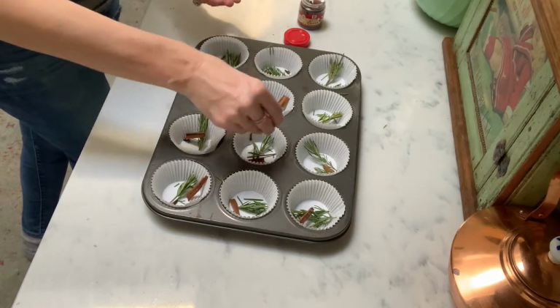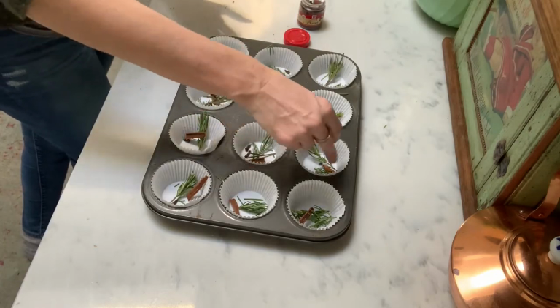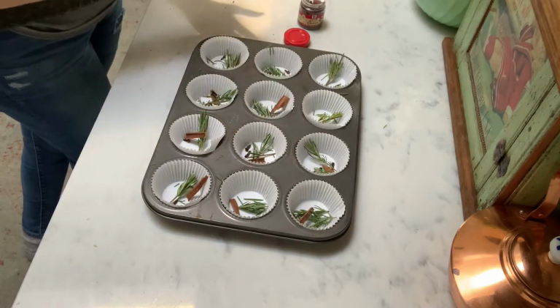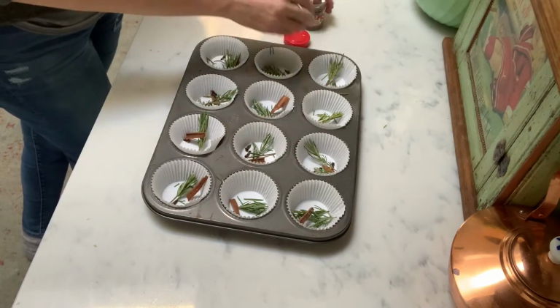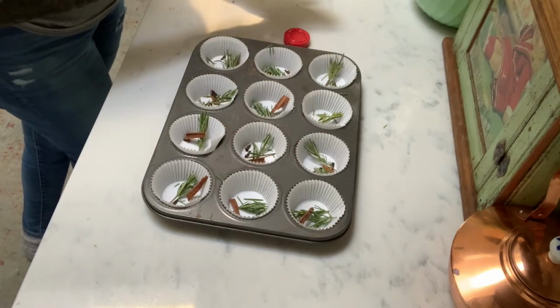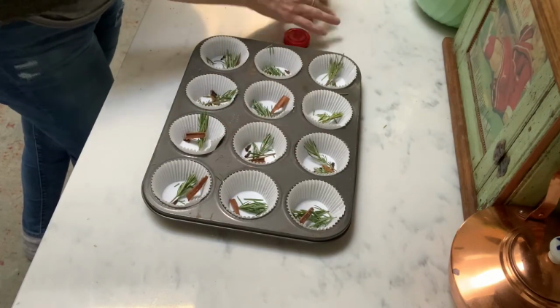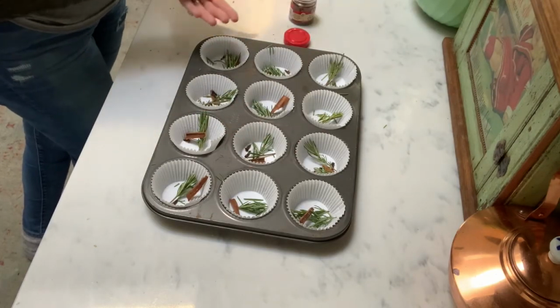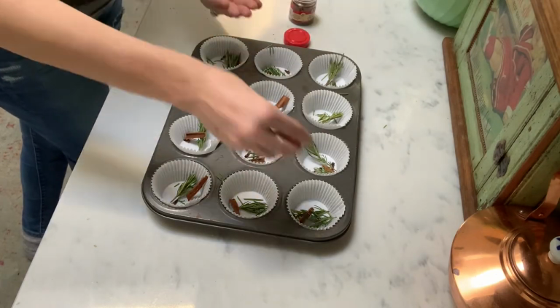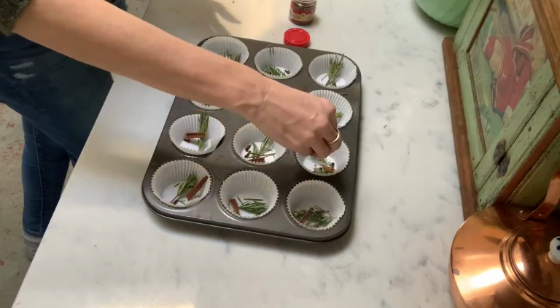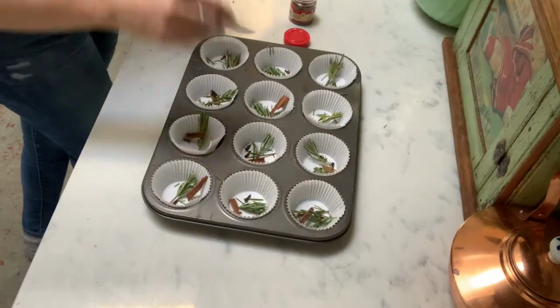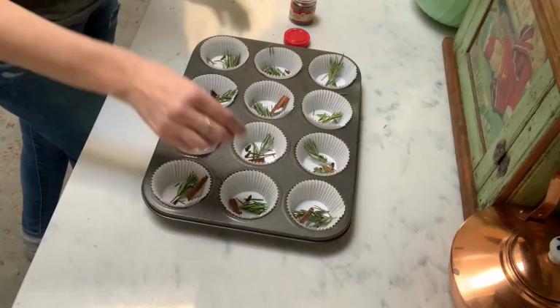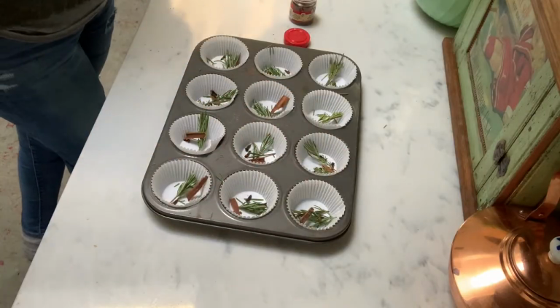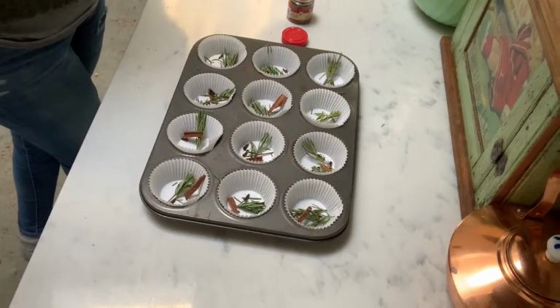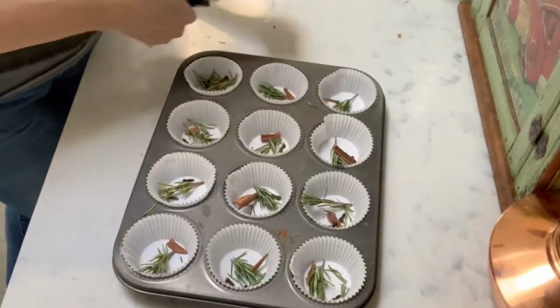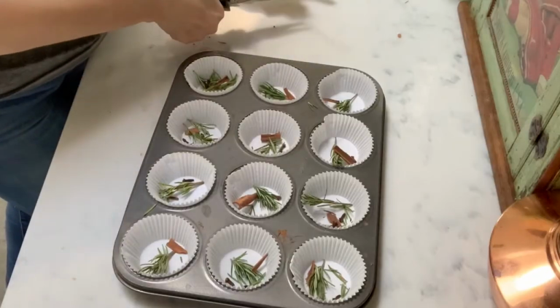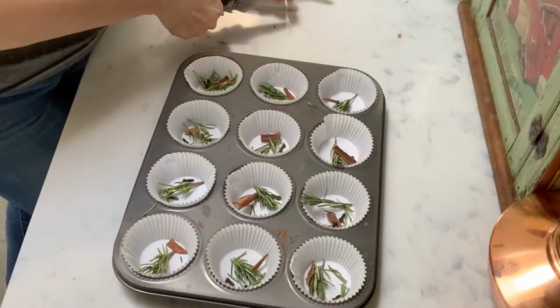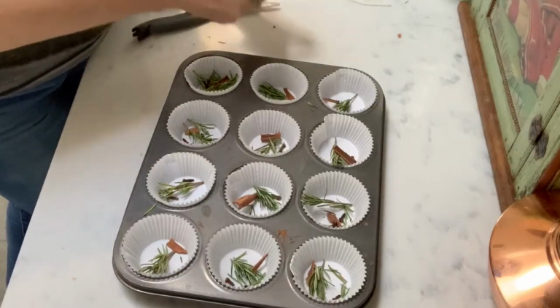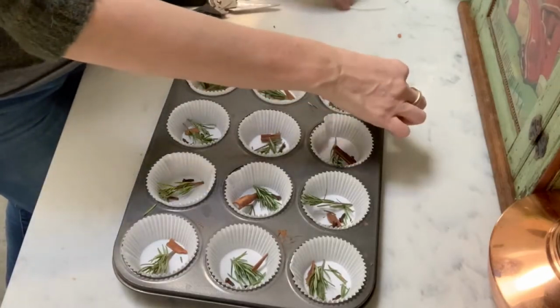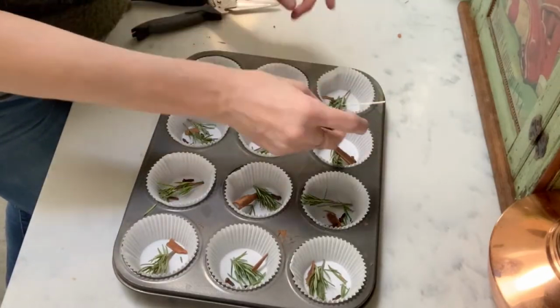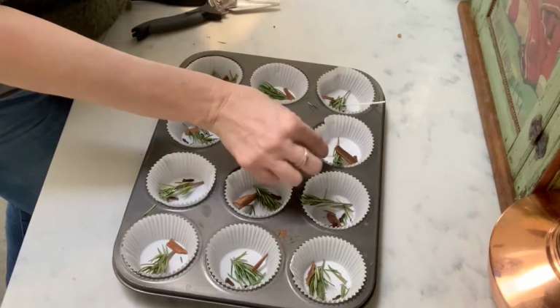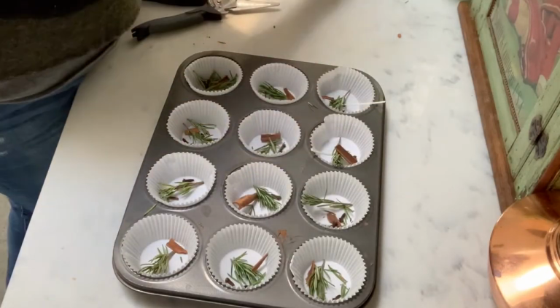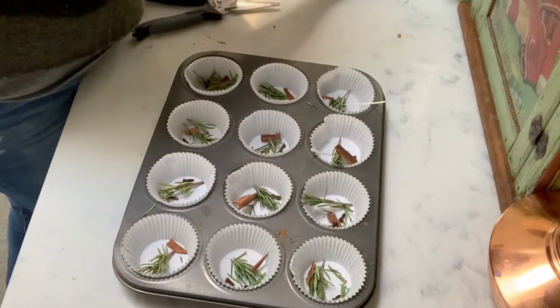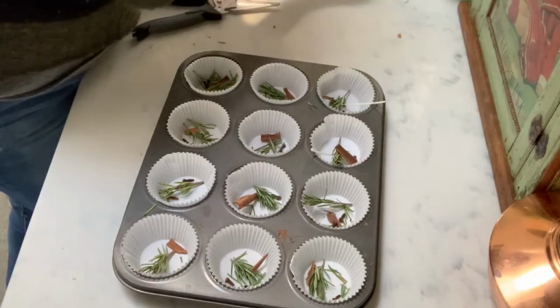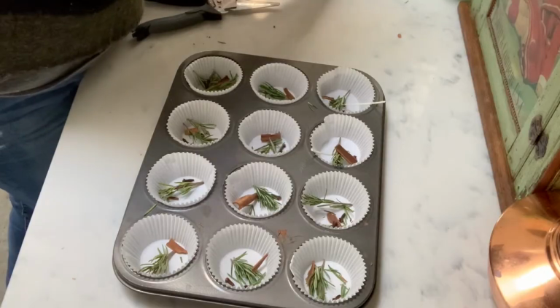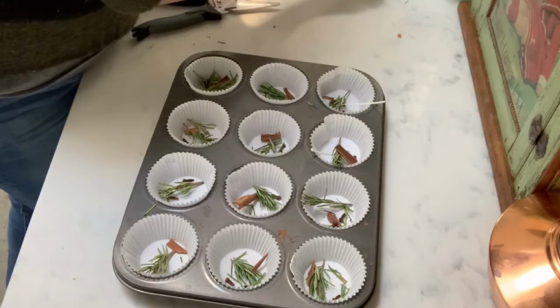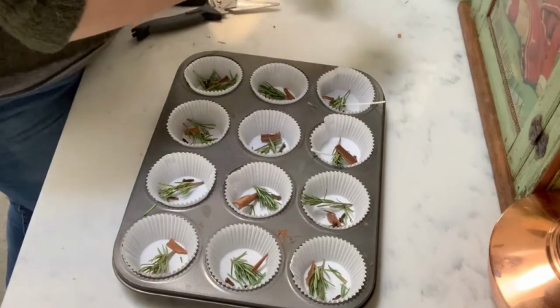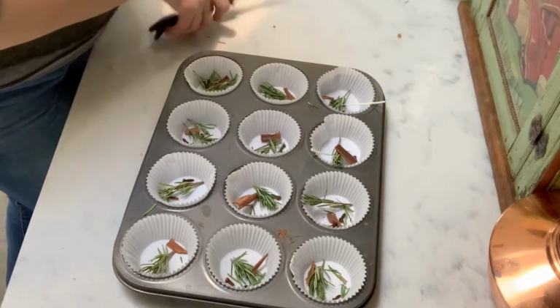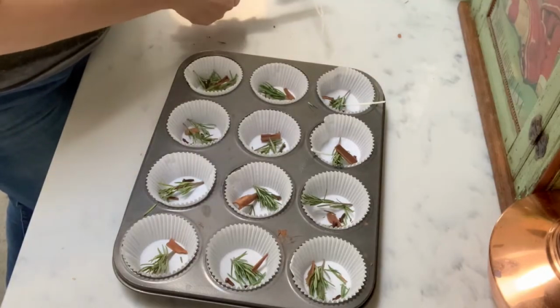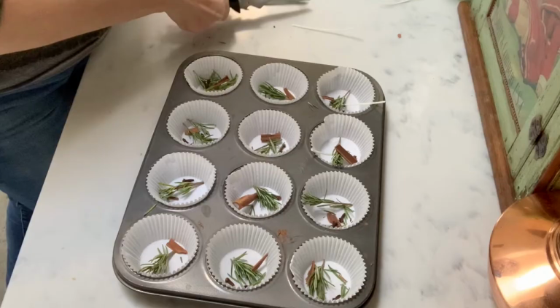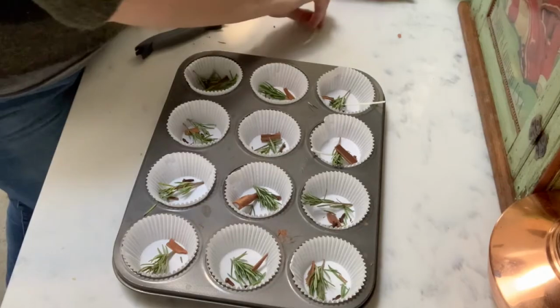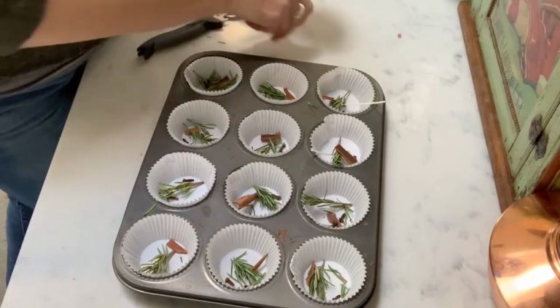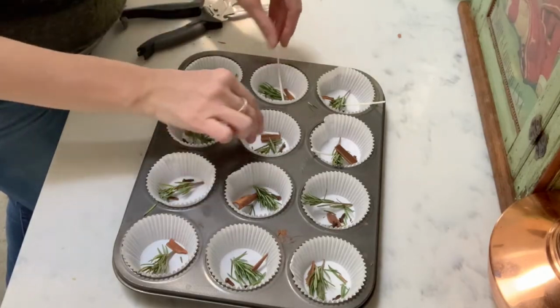Next came the cinnamon sticks, and then I put a few little cloves in each one. Besides the herbs that I used, you could also use lavender, which I think would smell wonderful as well.